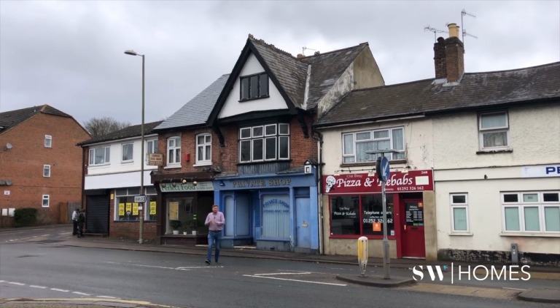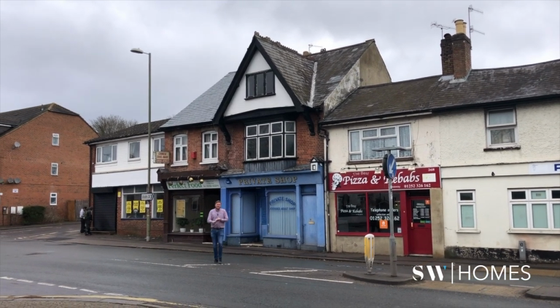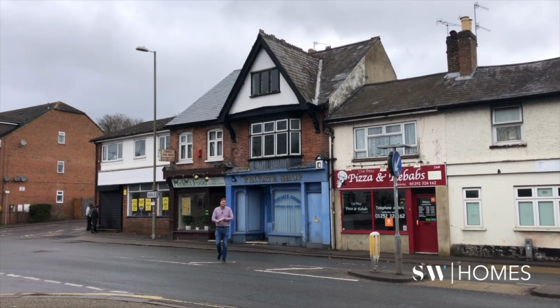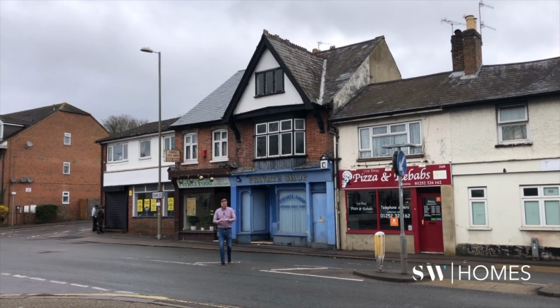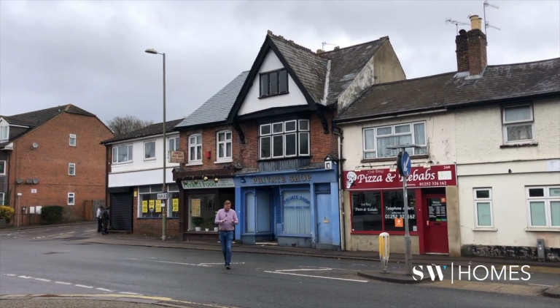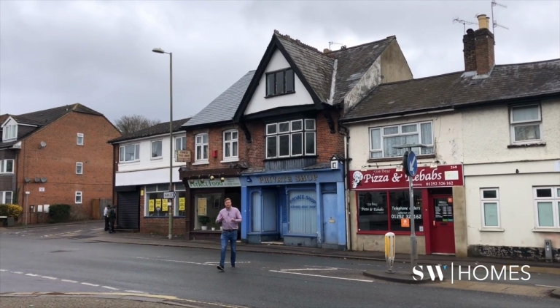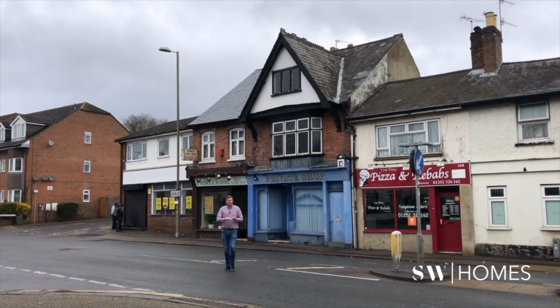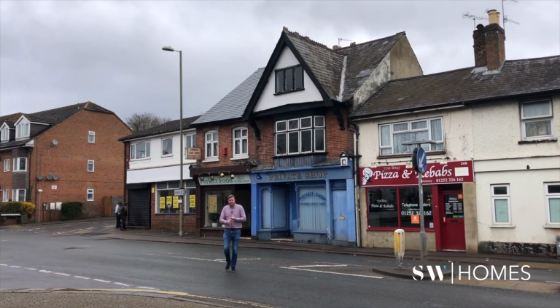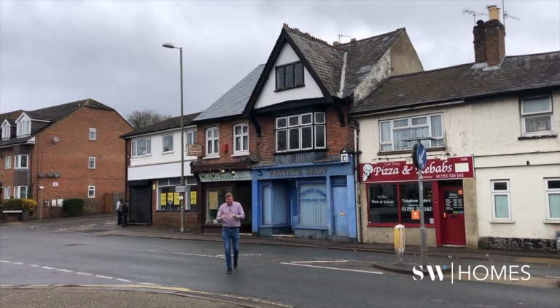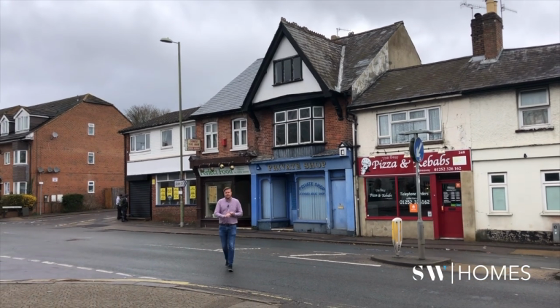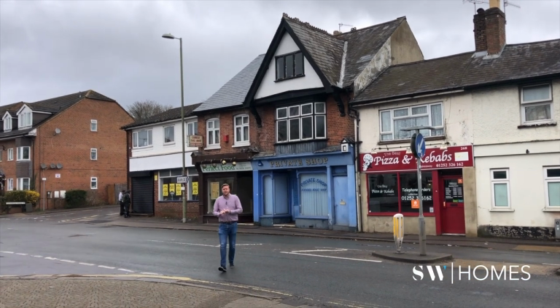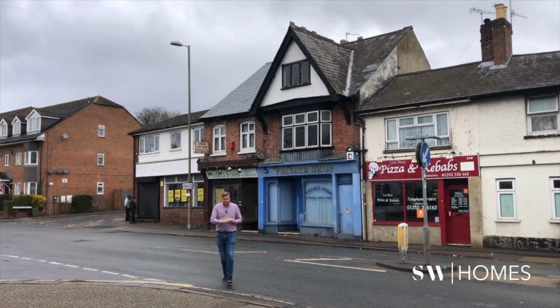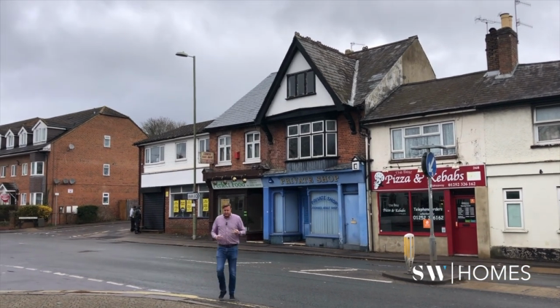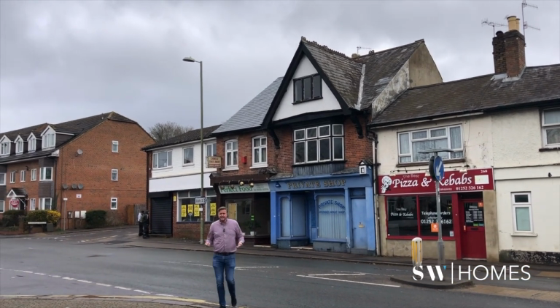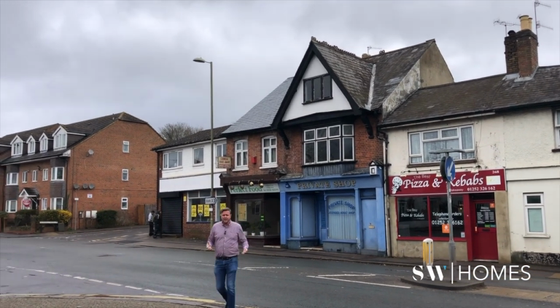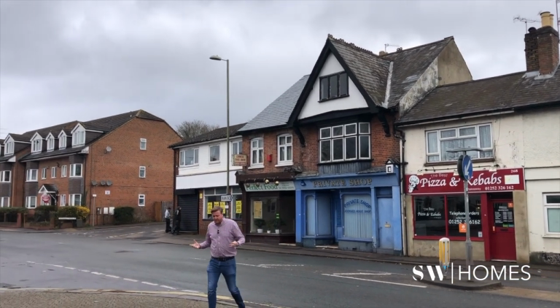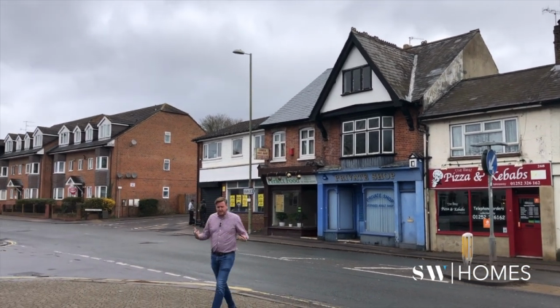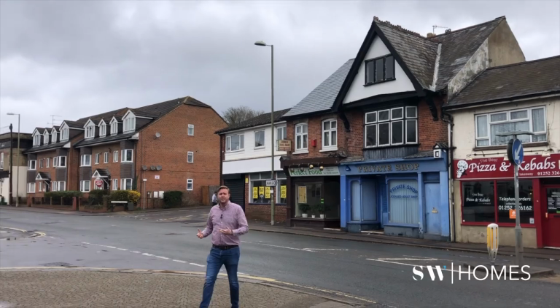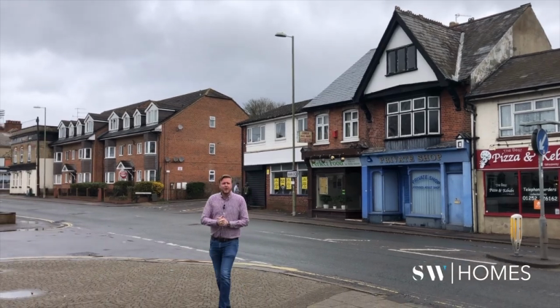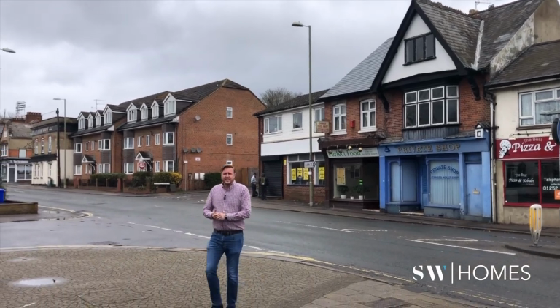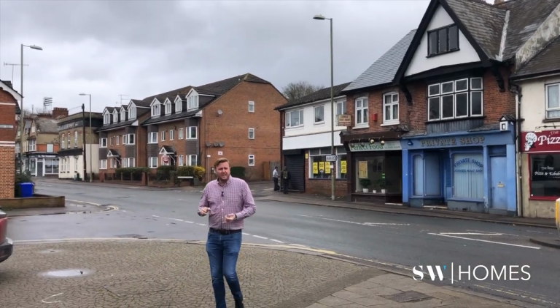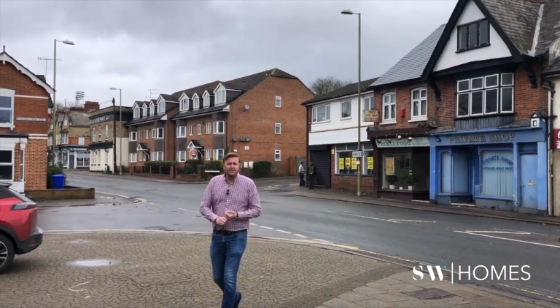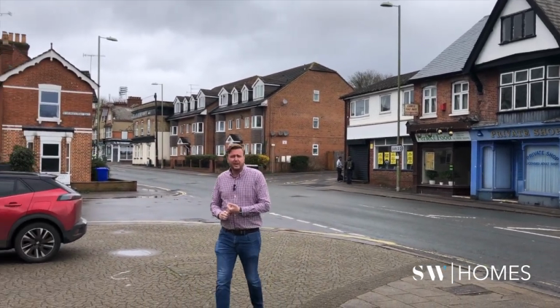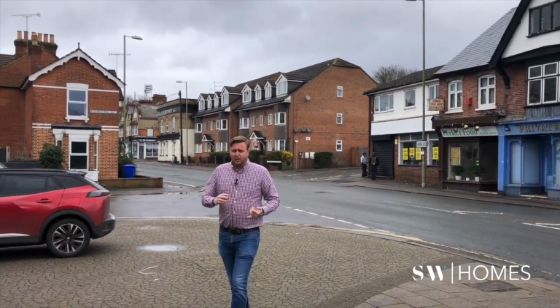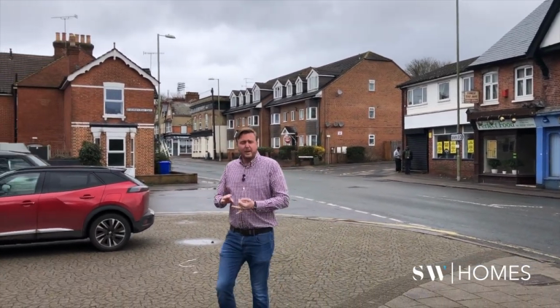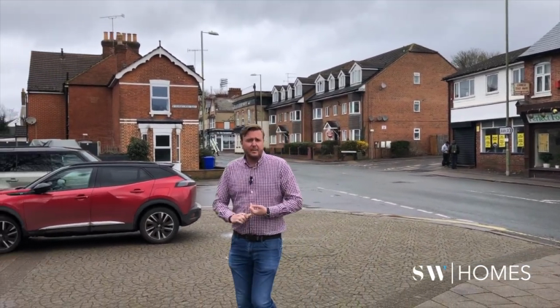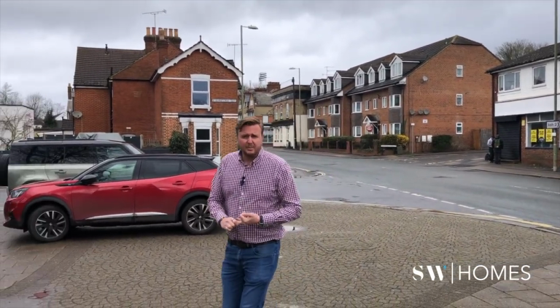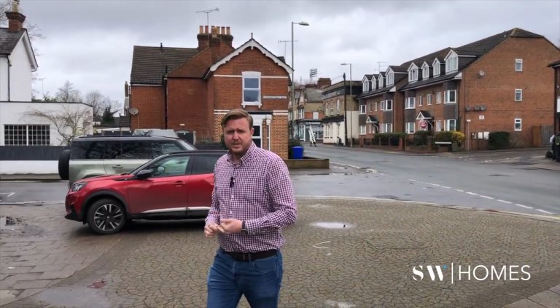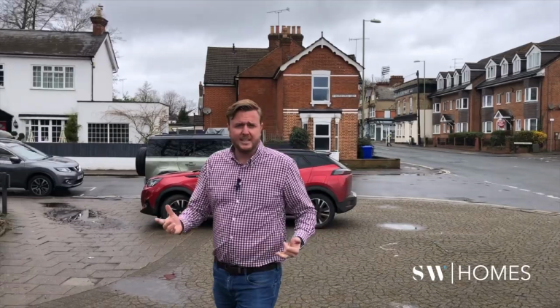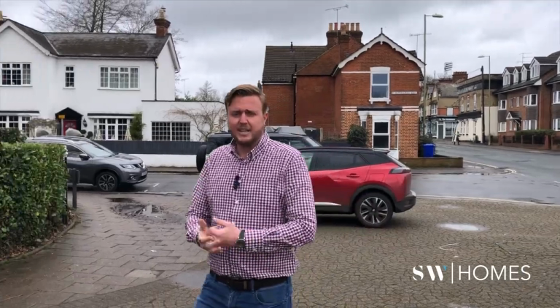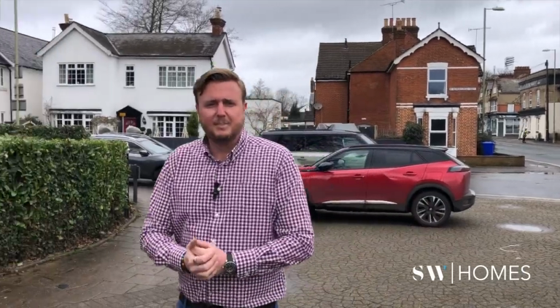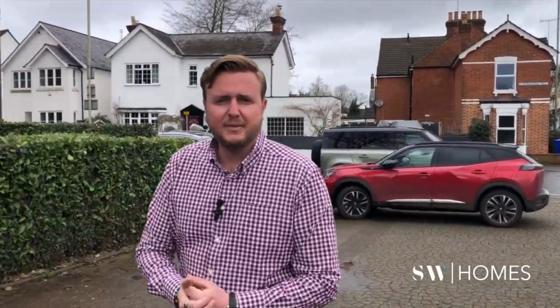I hope you enjoyed this tour of our commercial-to-six-unit HMO conversion. We're going to do a four-part video series on this — showing the demolition, the construction process, and the final result. If you're interested in getting involved or want to know more about SW Homes, please get in contact via our website or Instagram at SW Homes Limited.